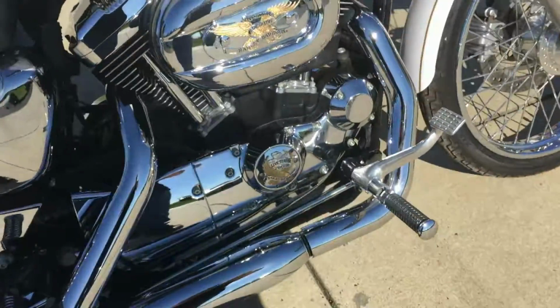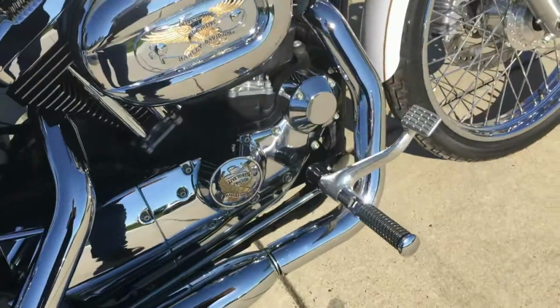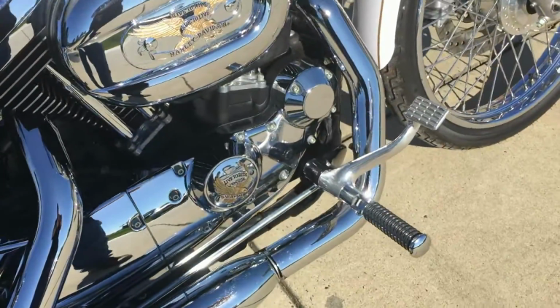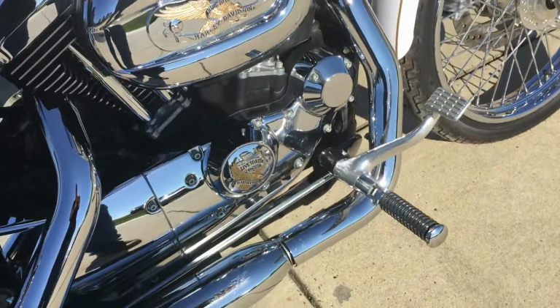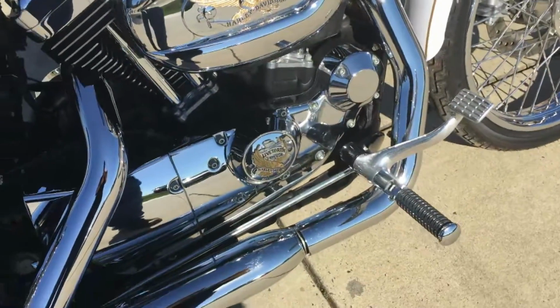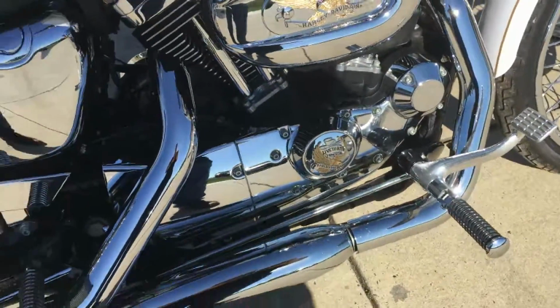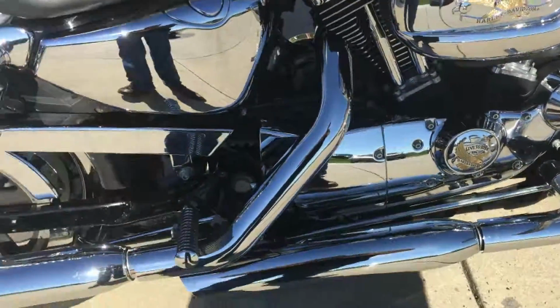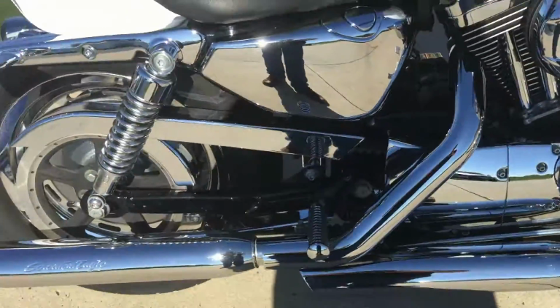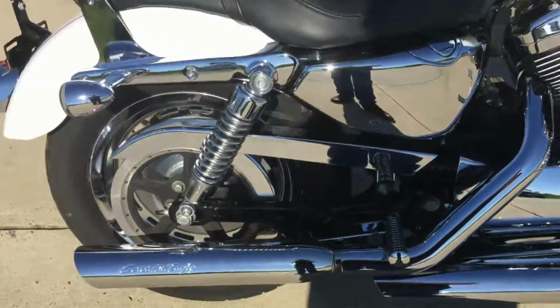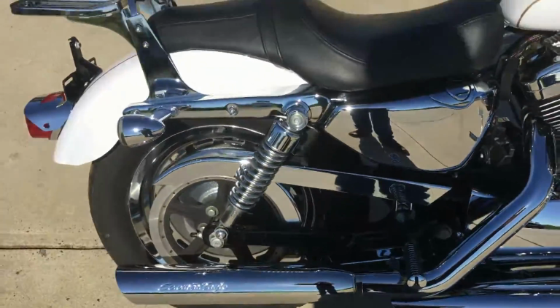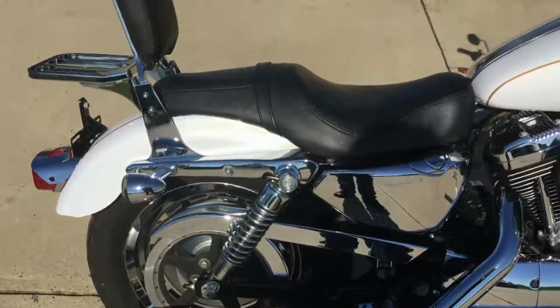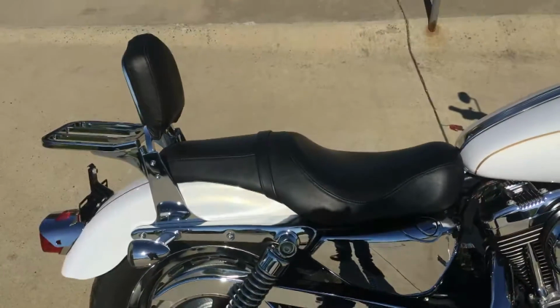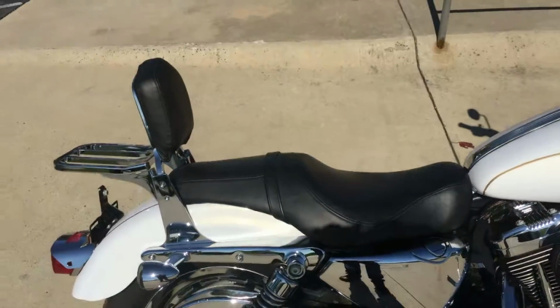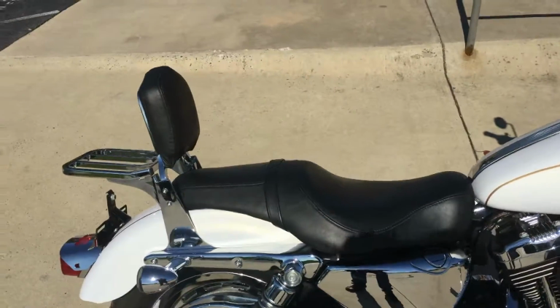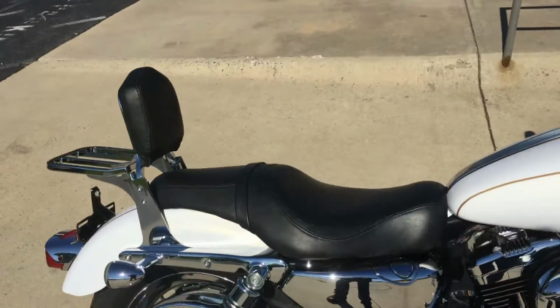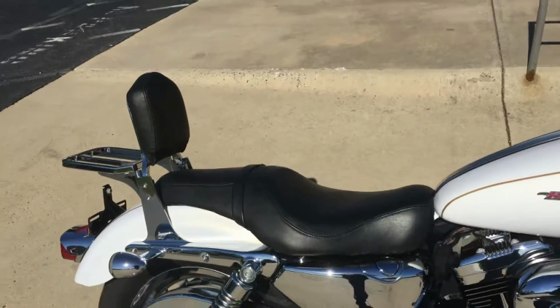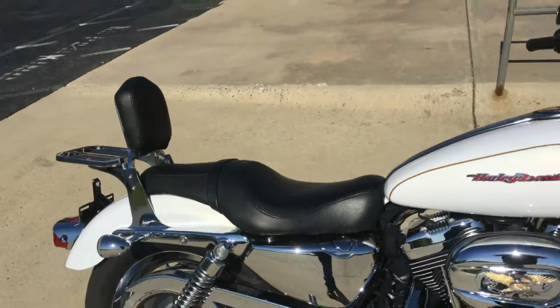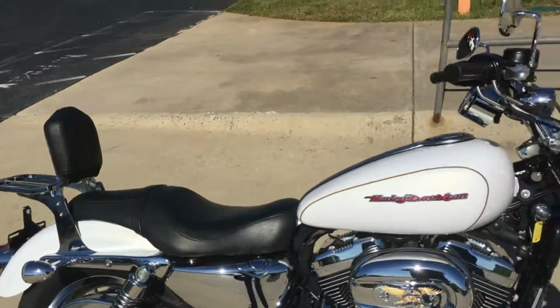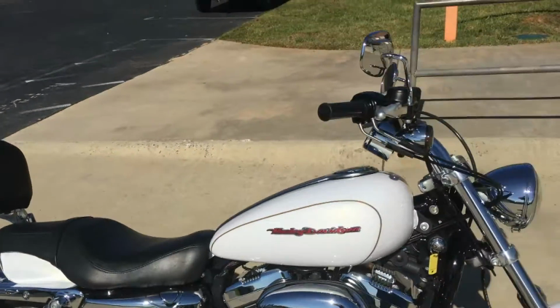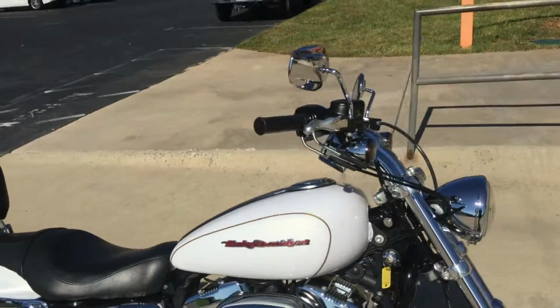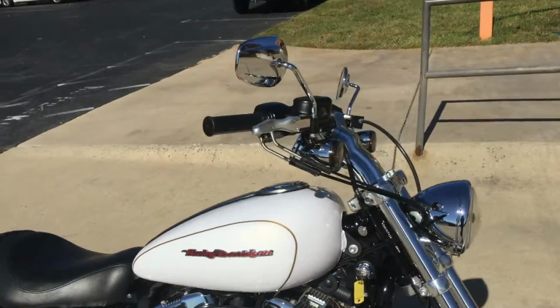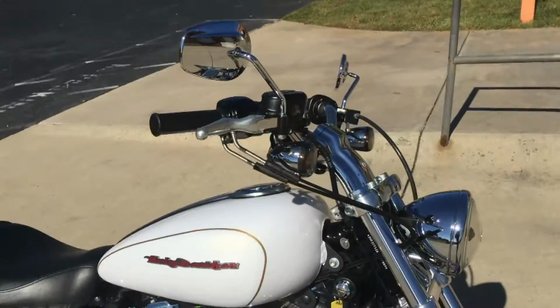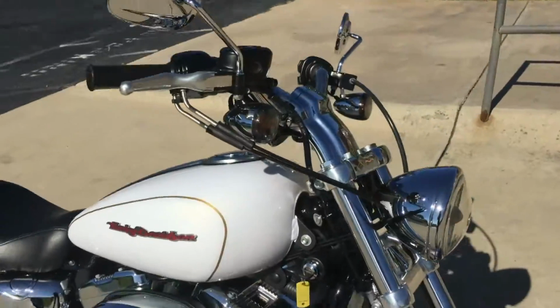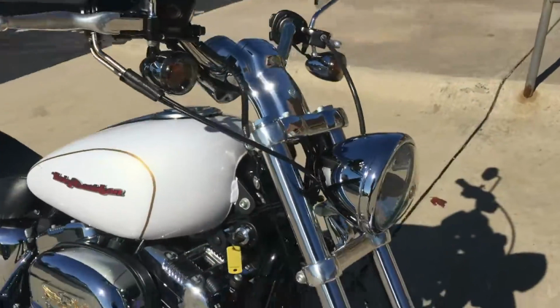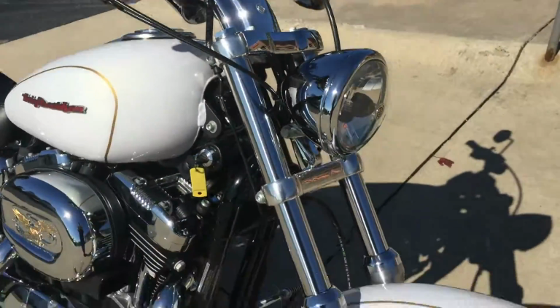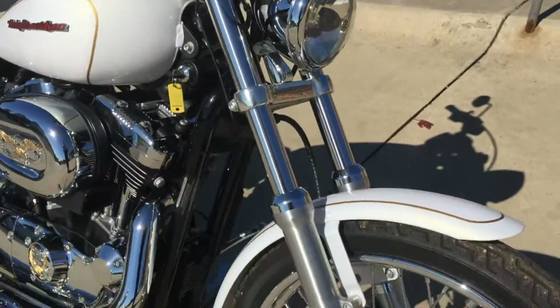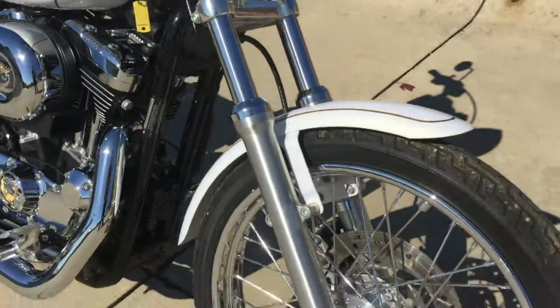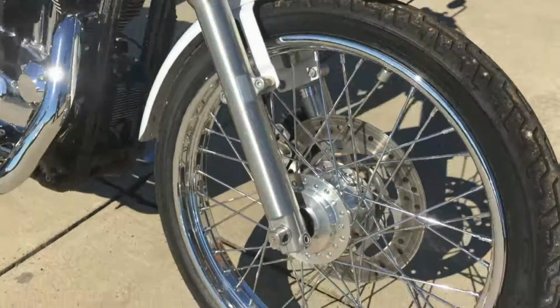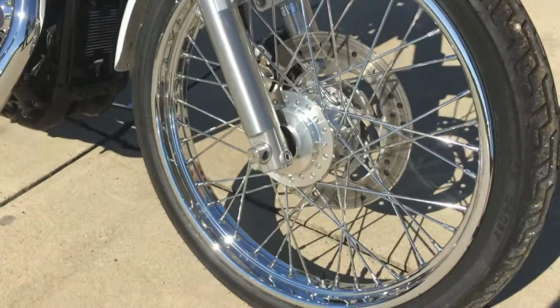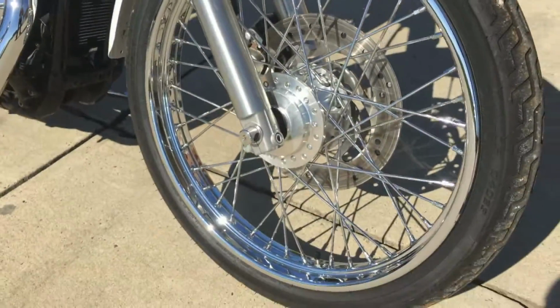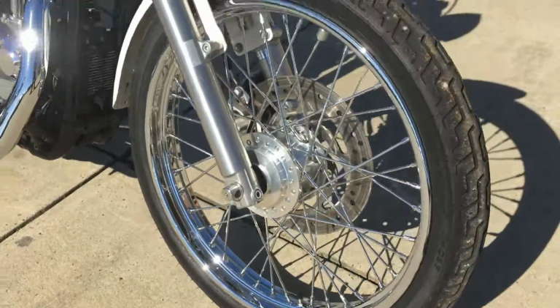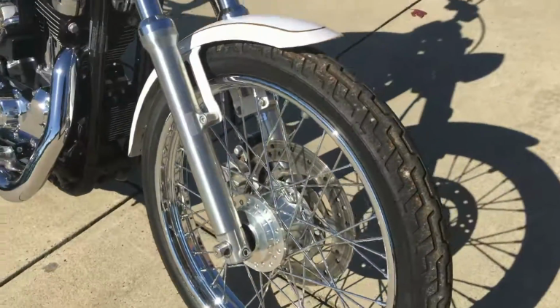It's got forward mounted controls, Screamin' Eagle pipes, a backrest with luggage rack, solo headlight, and lace profile wheels.